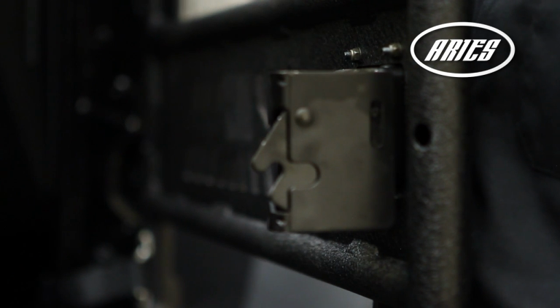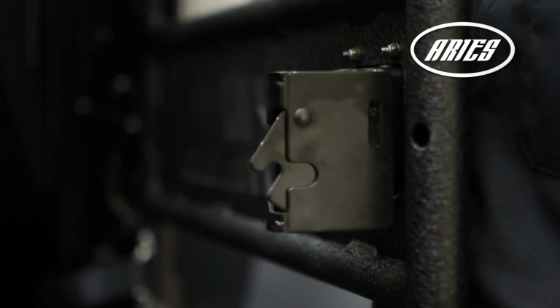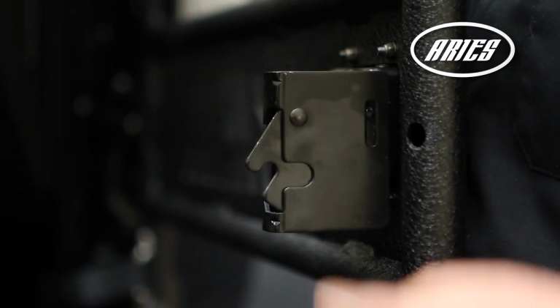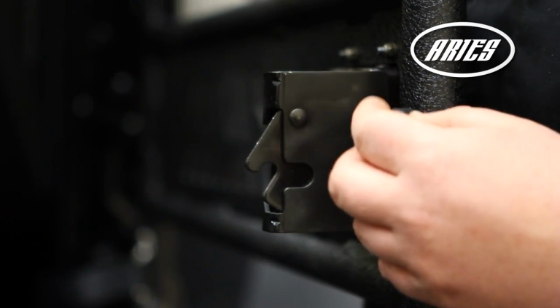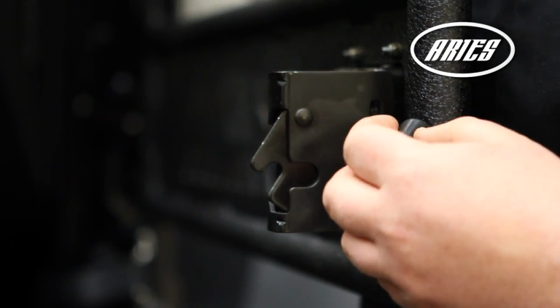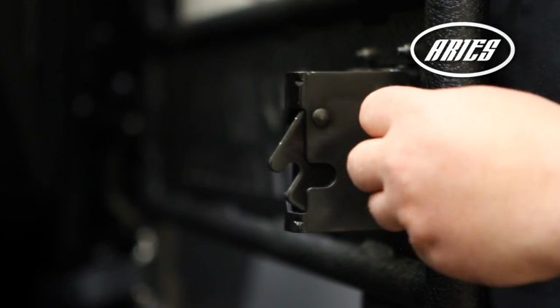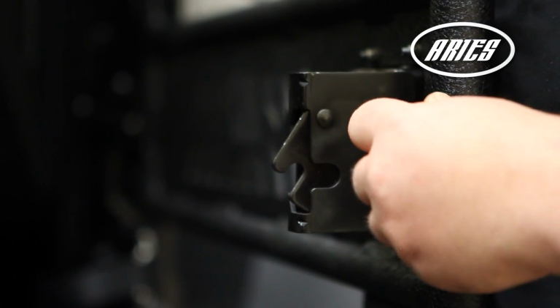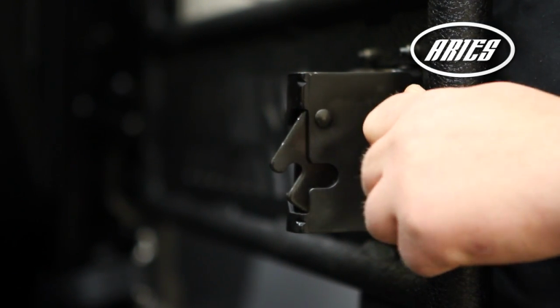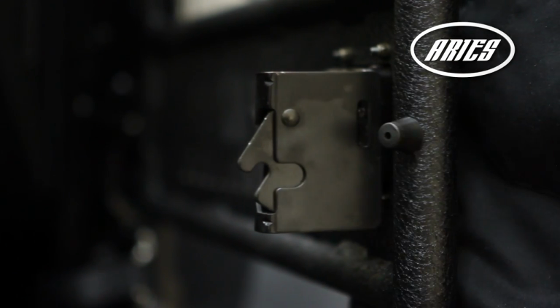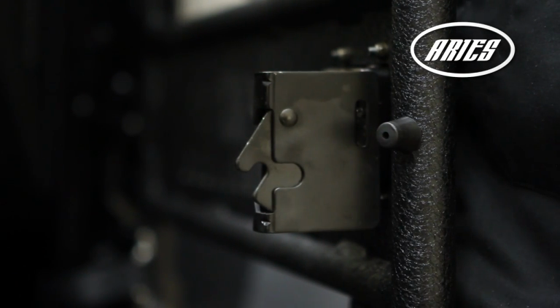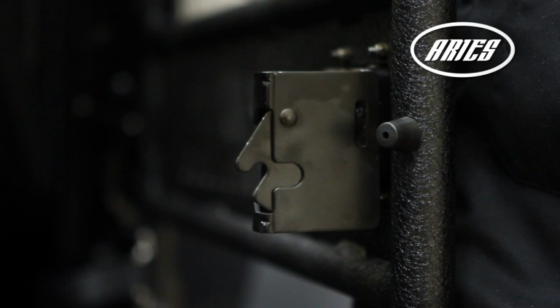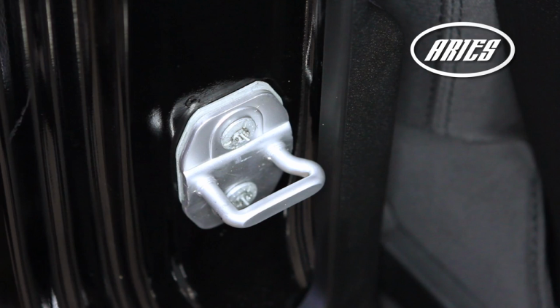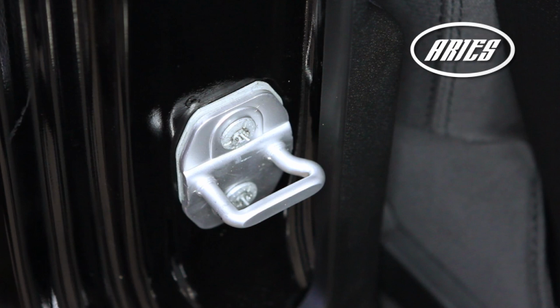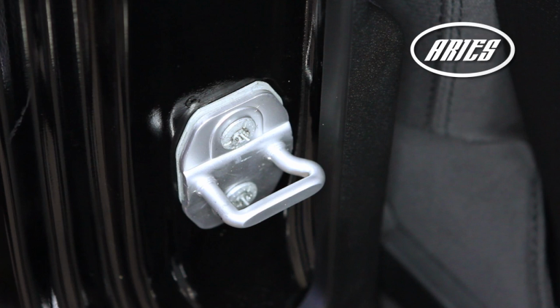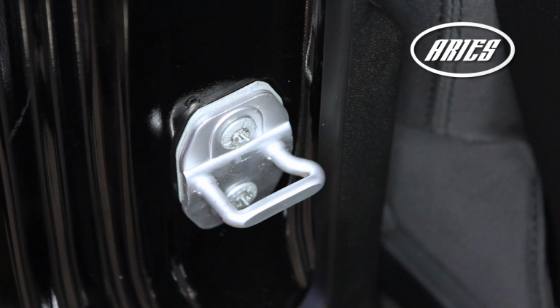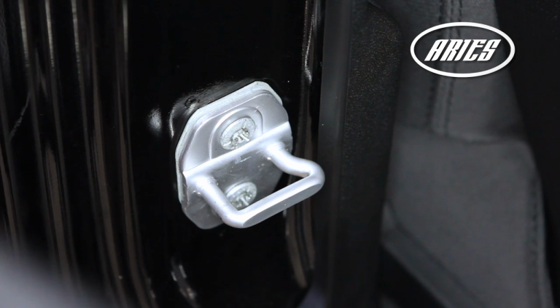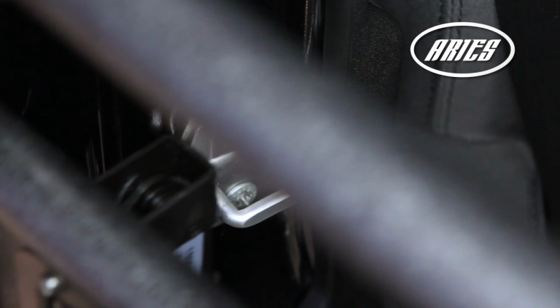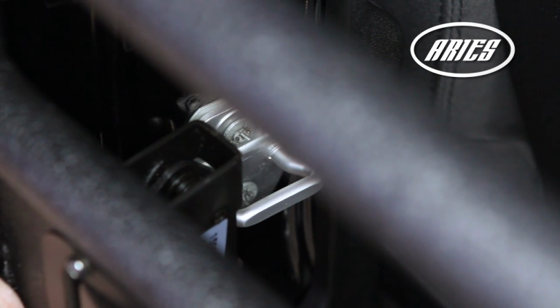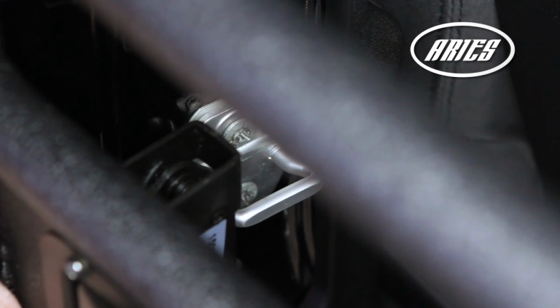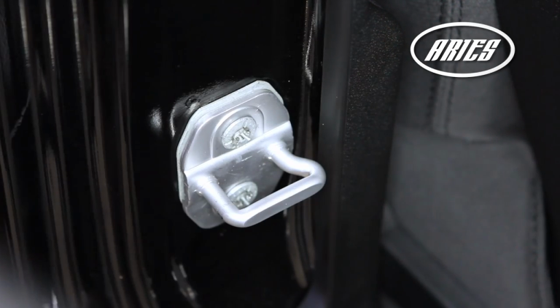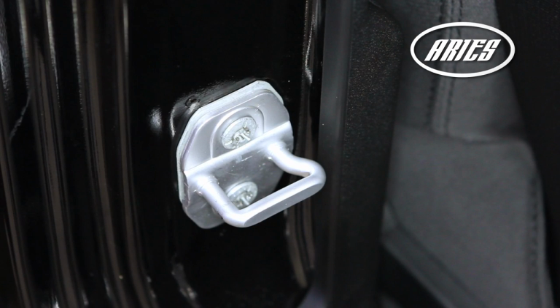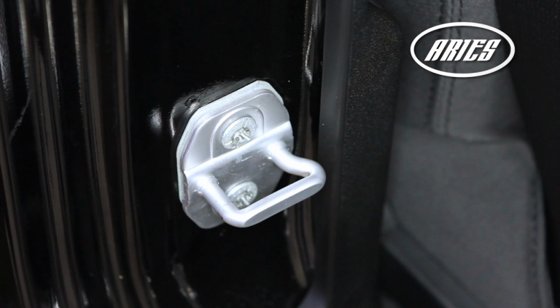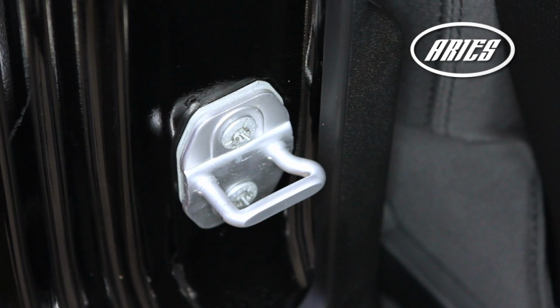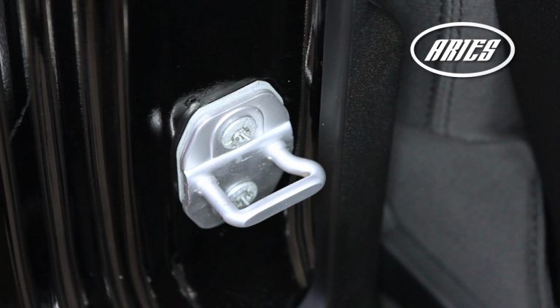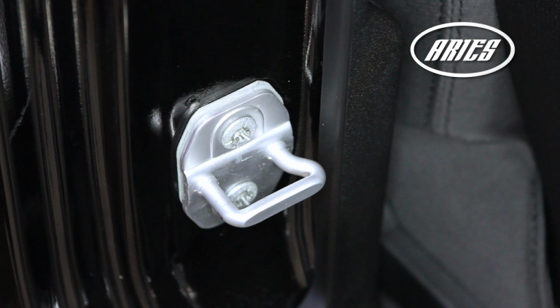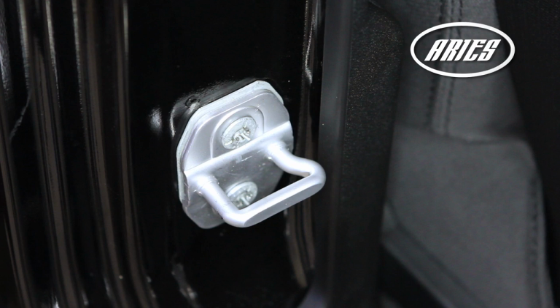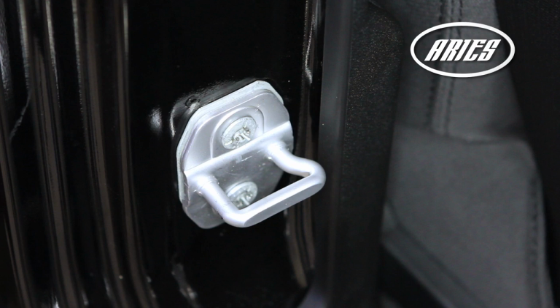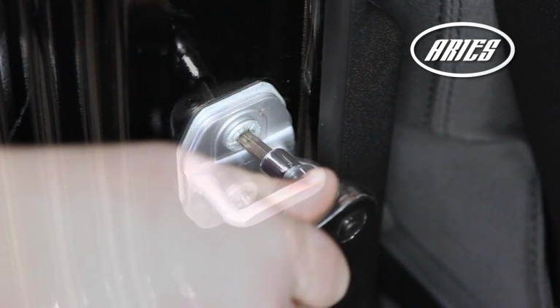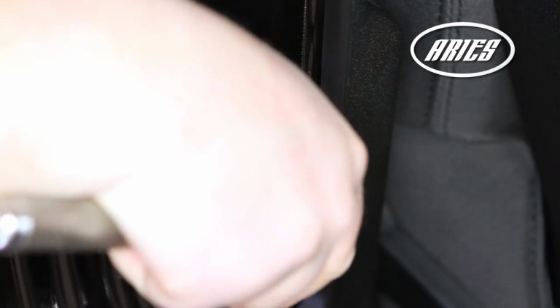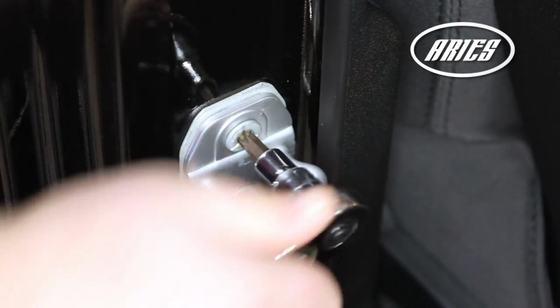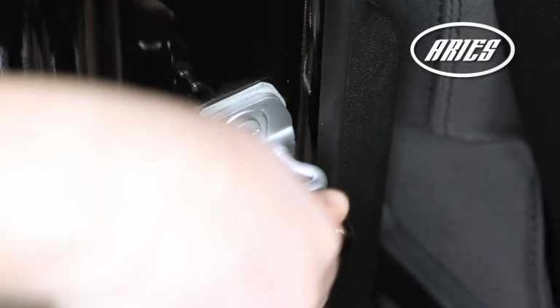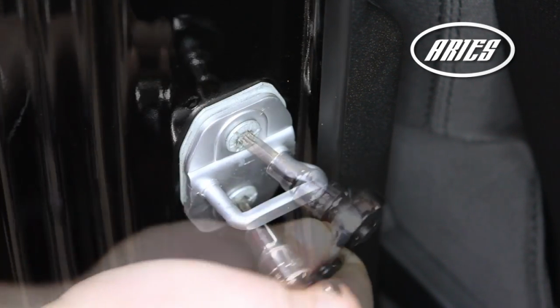Before closing the door, attach the rubber bushing to the inner tube. Check the alignment of the locking door latch with the striker plate inside the door jamb. This may need to be adjusted in order for the door to close completely.